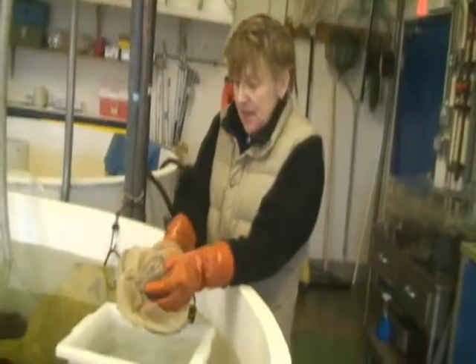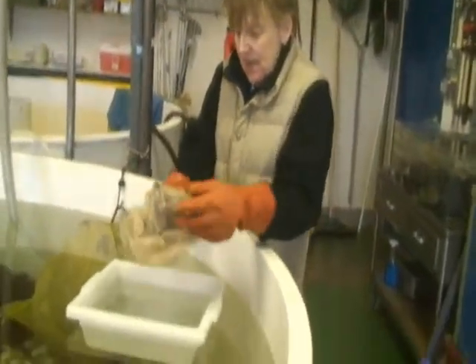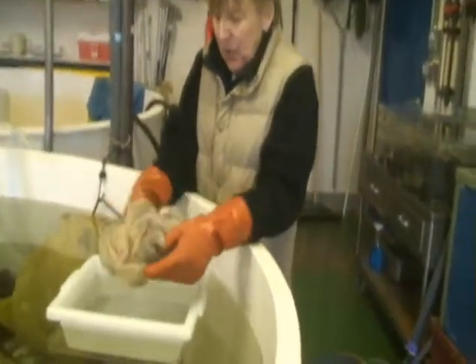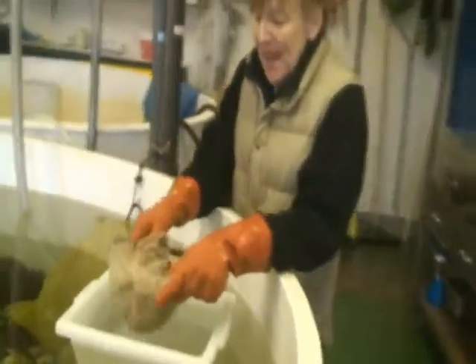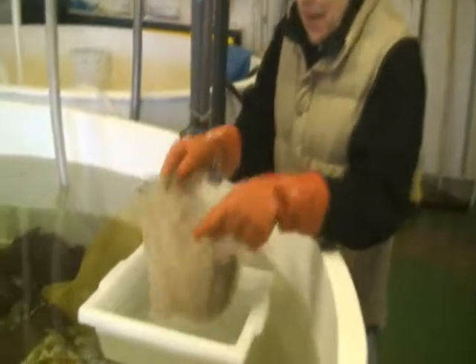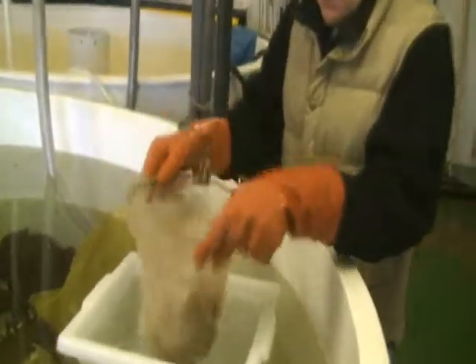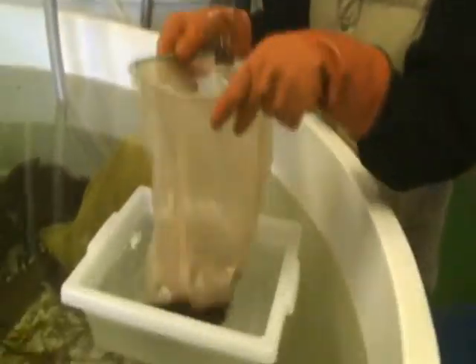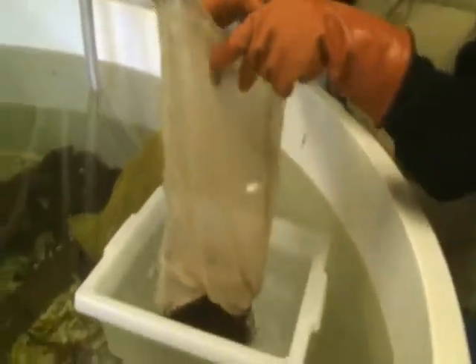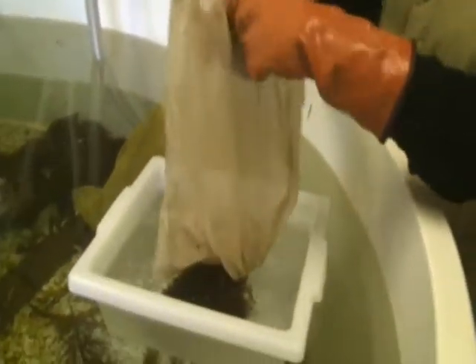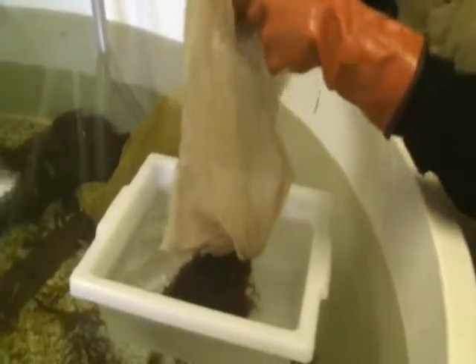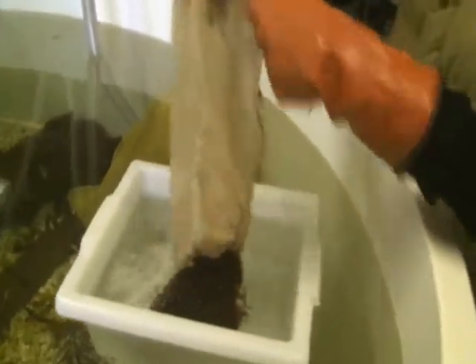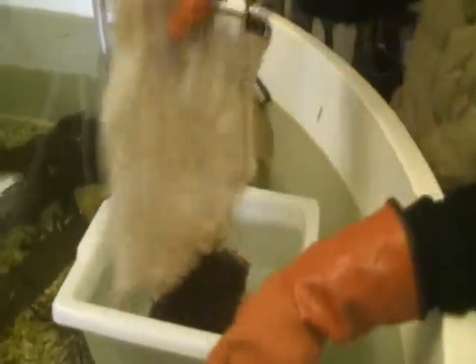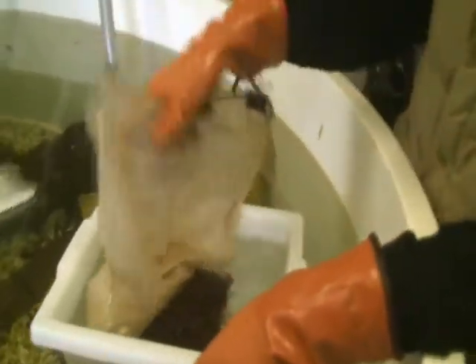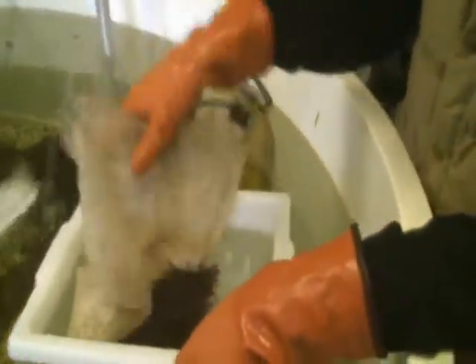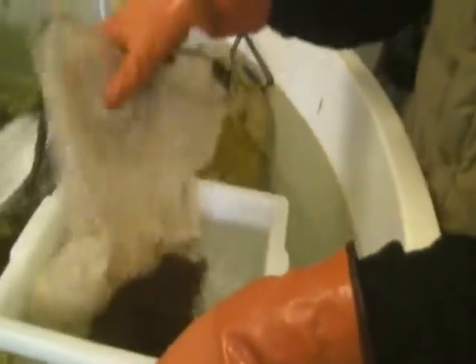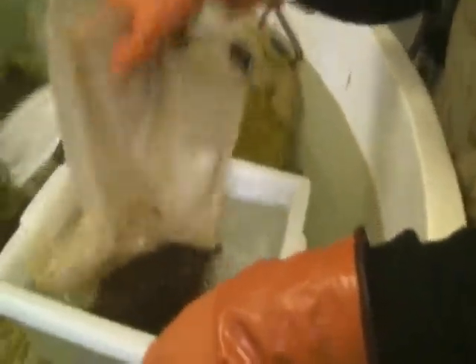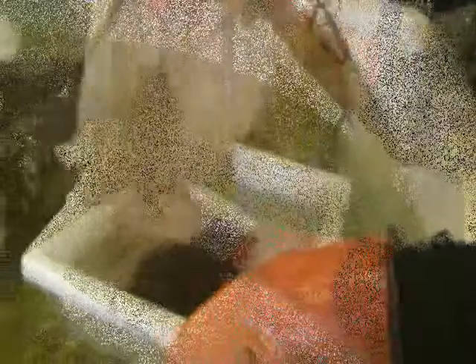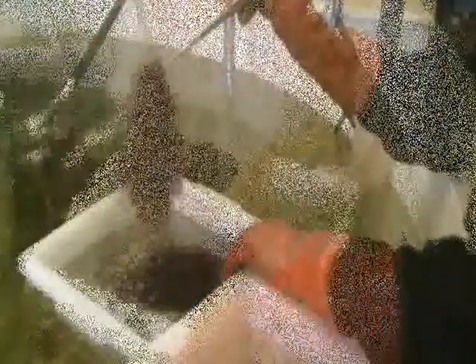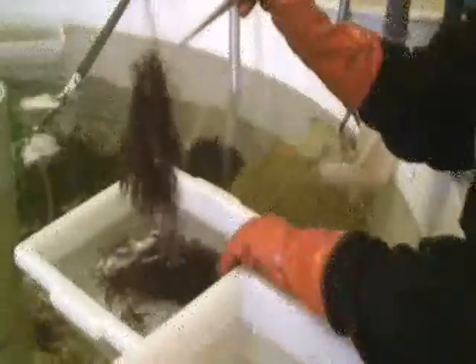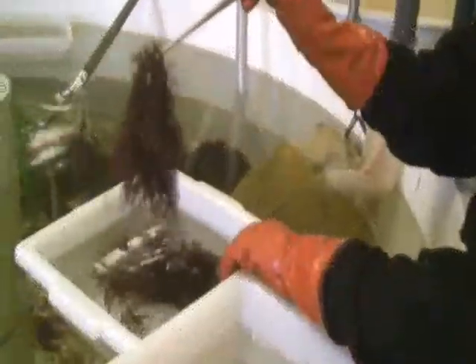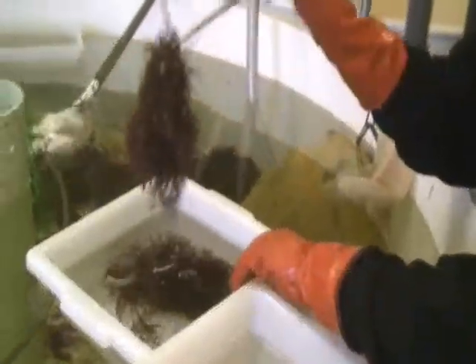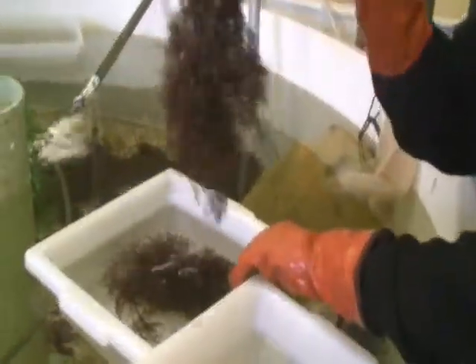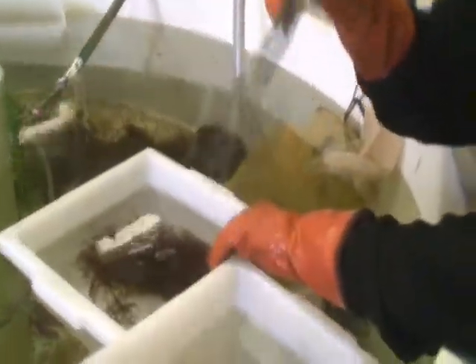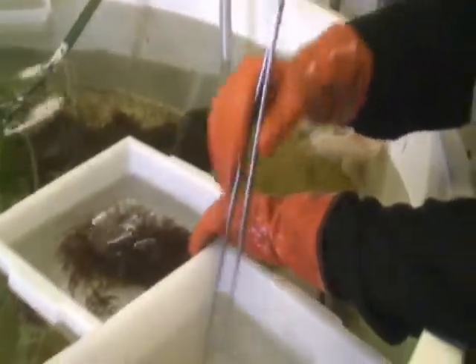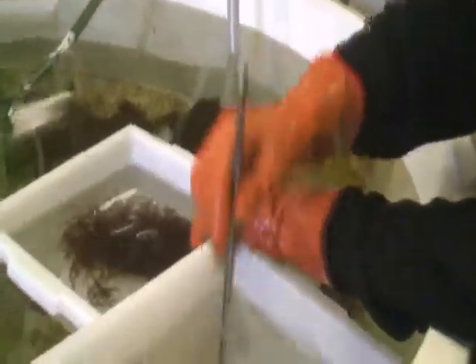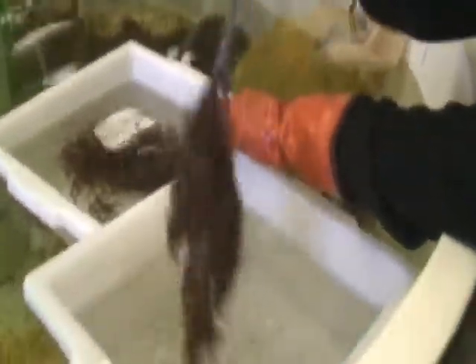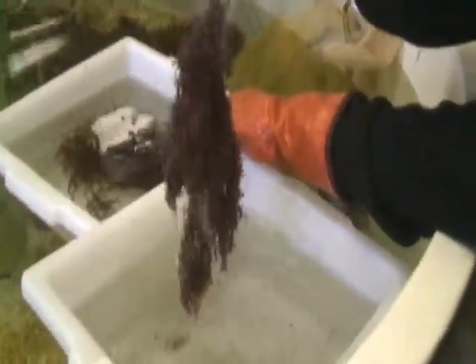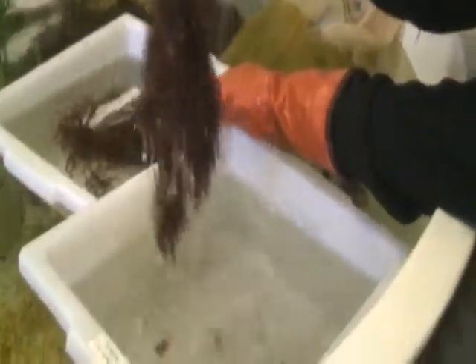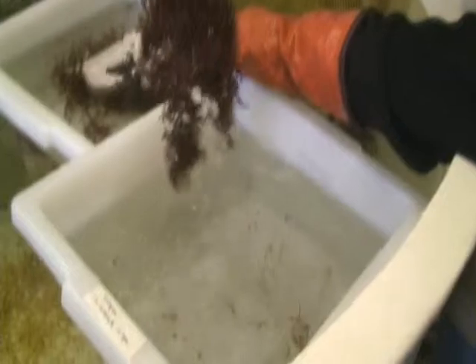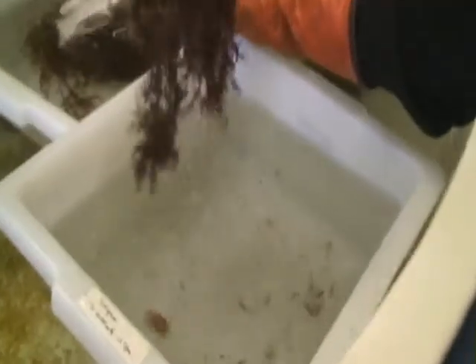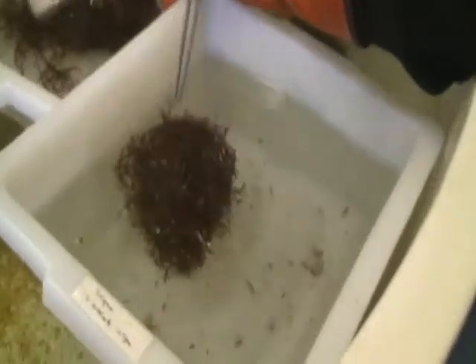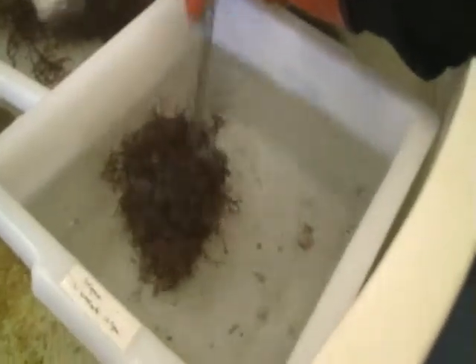Then back in the lab, you see Maggie Amsler taking the same red alga, Plecamium cartiligianum, and dunking it in a tub. Through repeated dunkings, you'll get thousands and thousands of amphipods off of this alga.